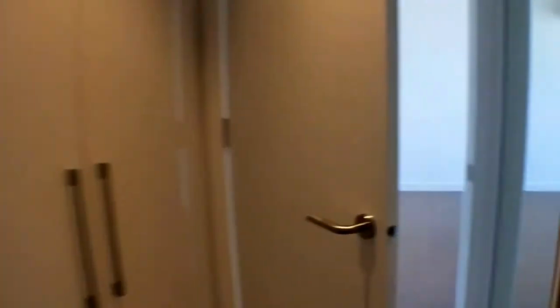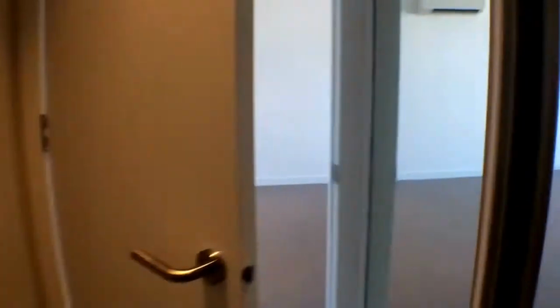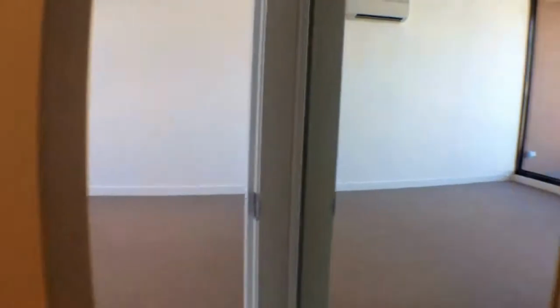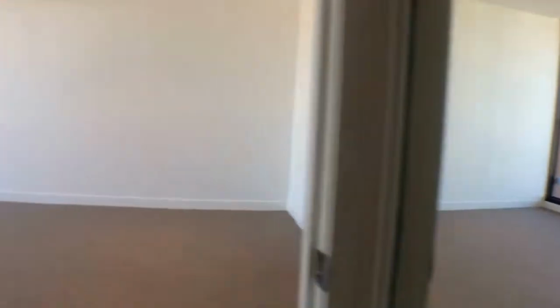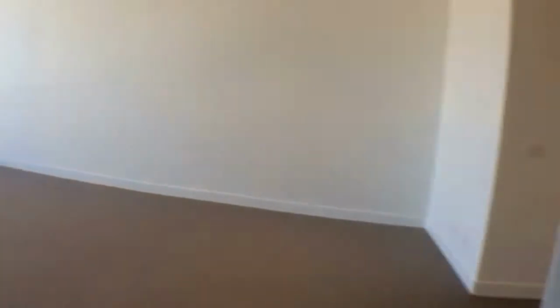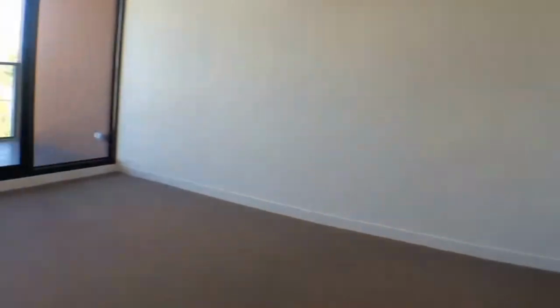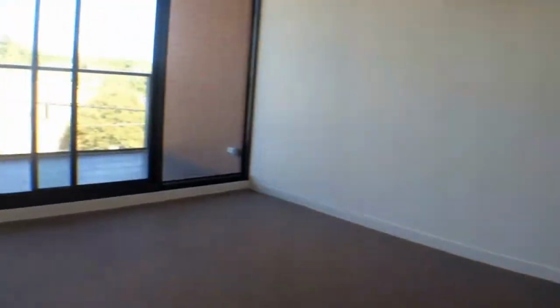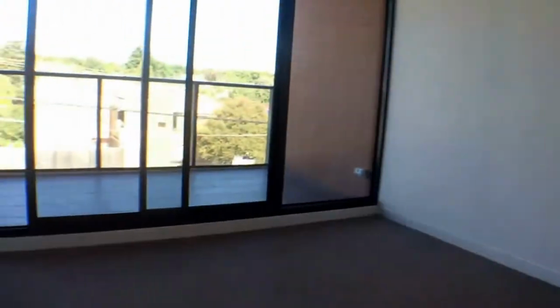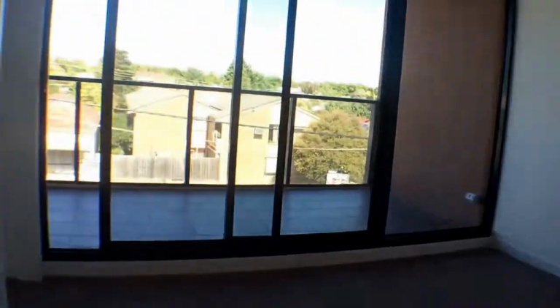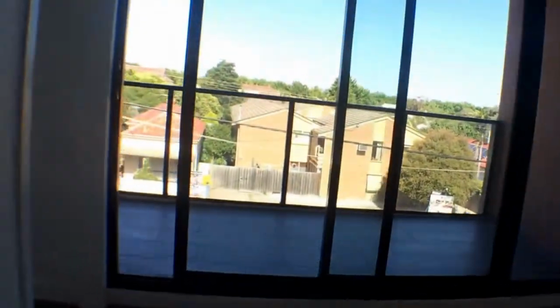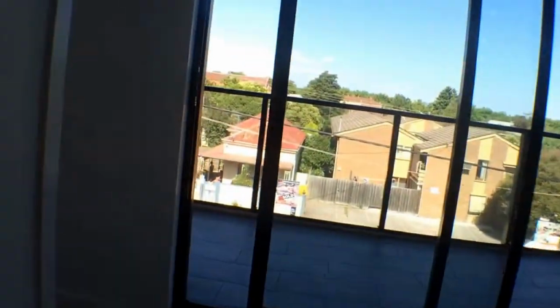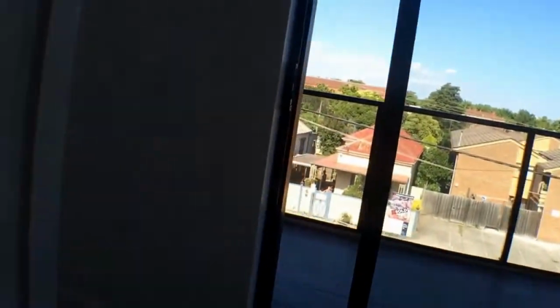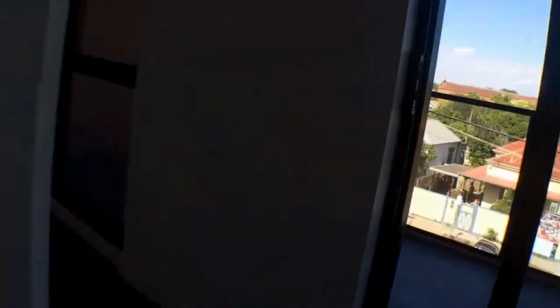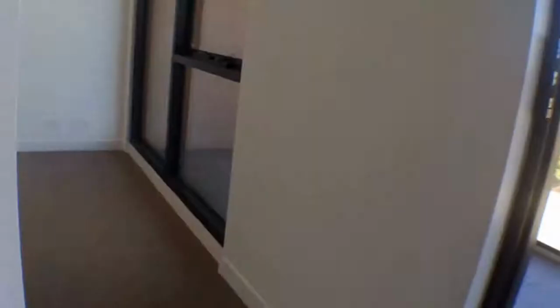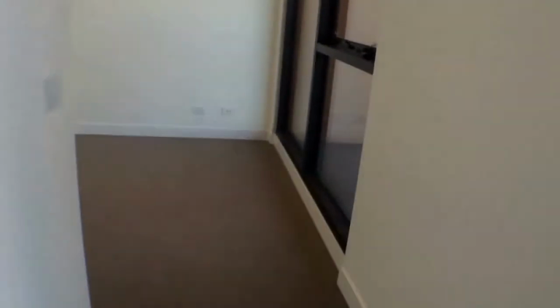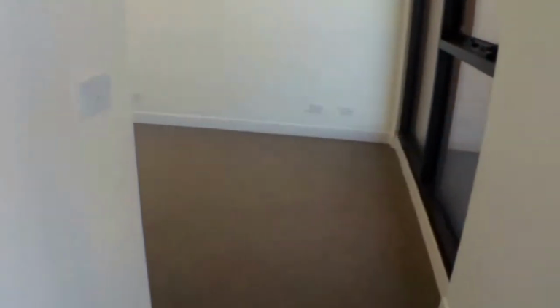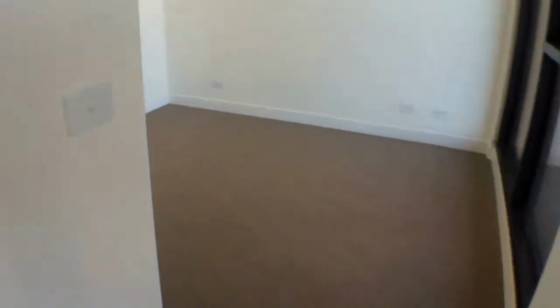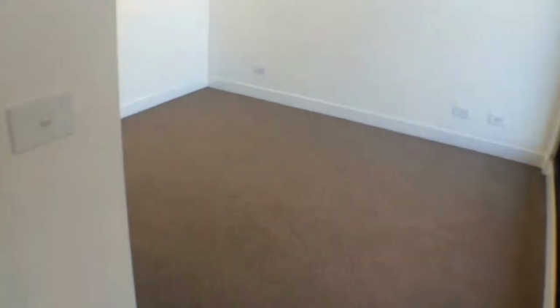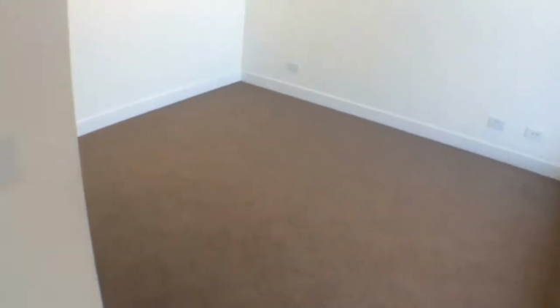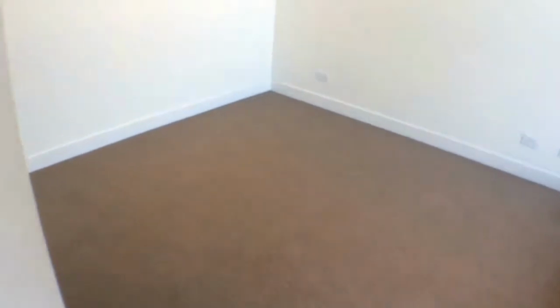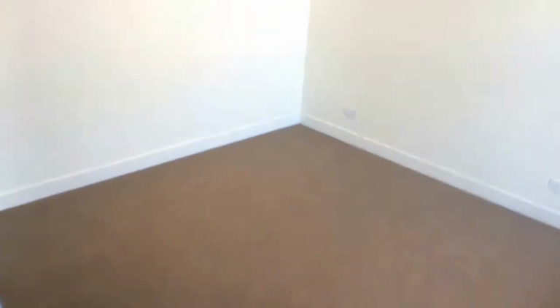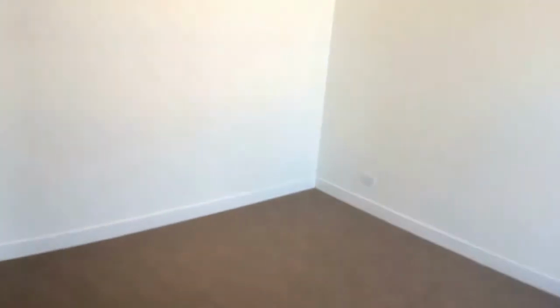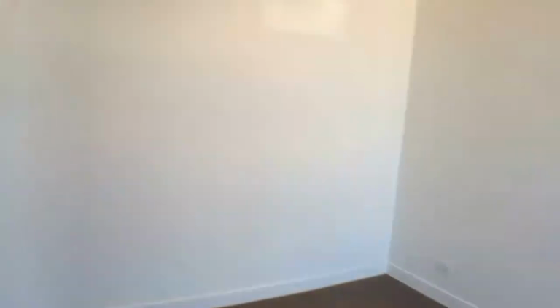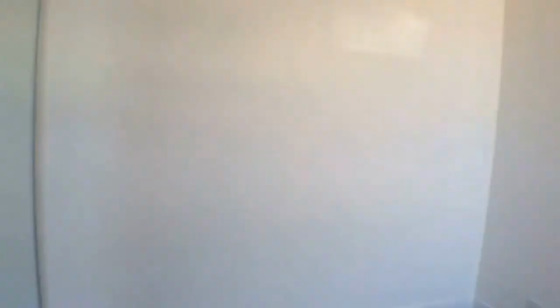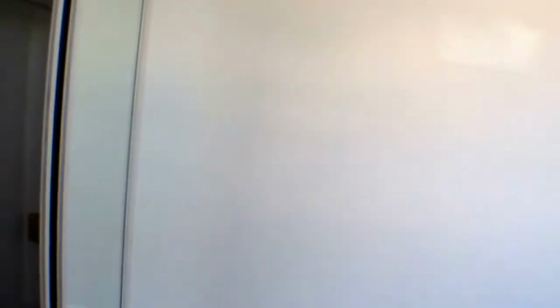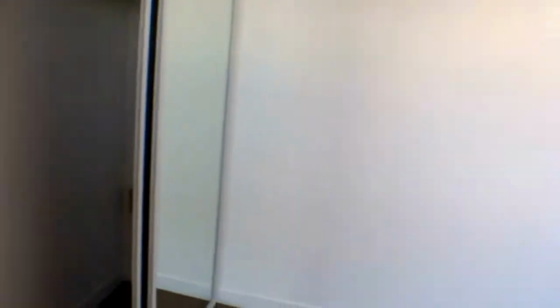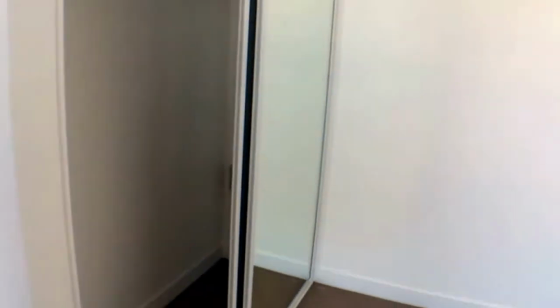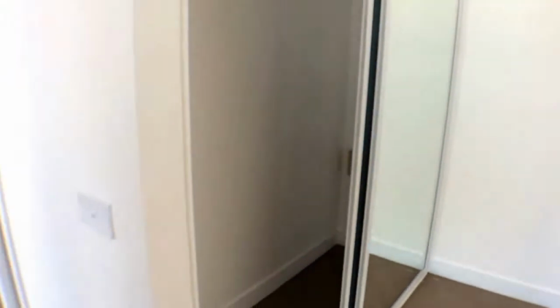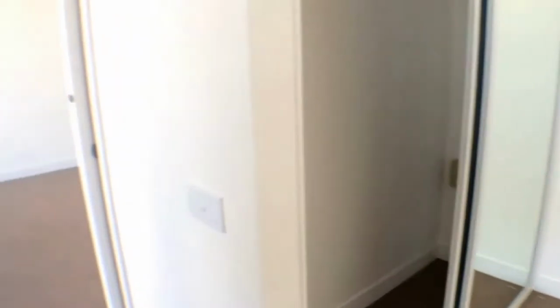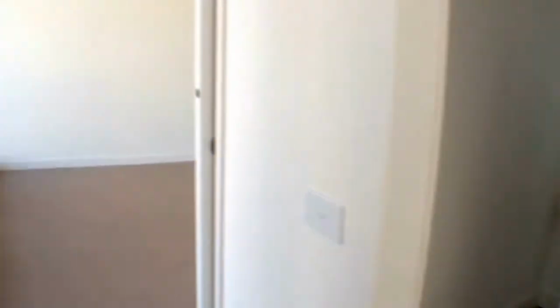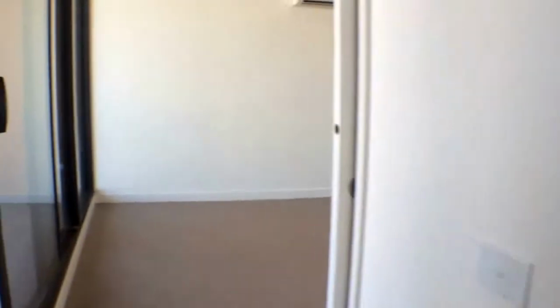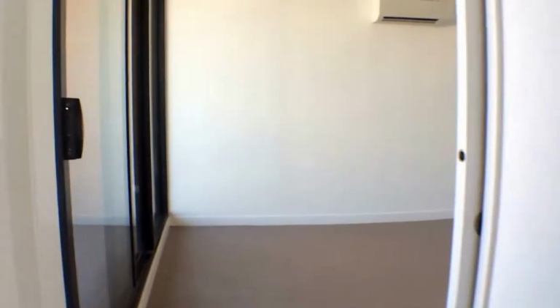And into our second bedroom — plenty of space for your queen bed, plenty of natural light, and once again a double mirrored wardrobe.